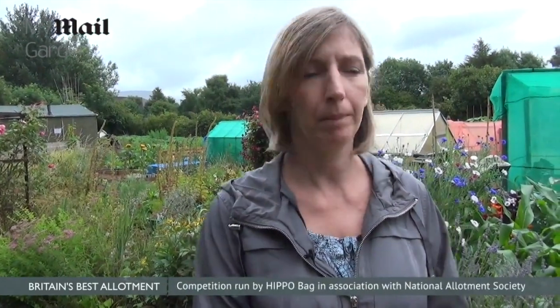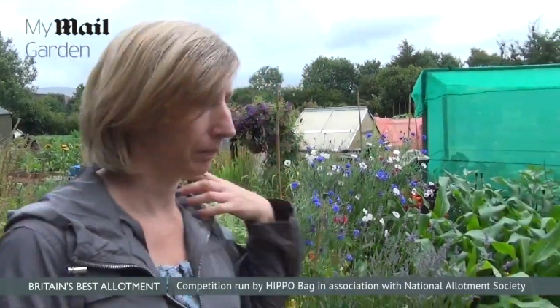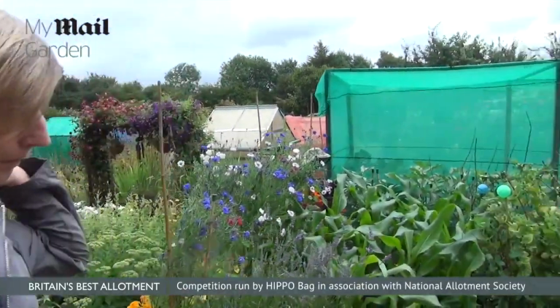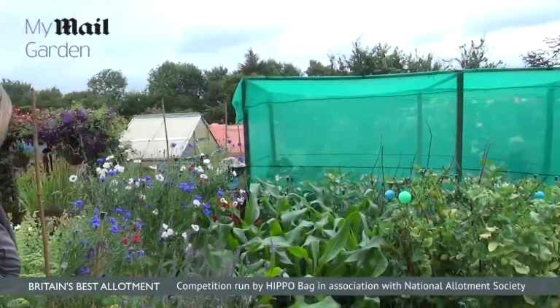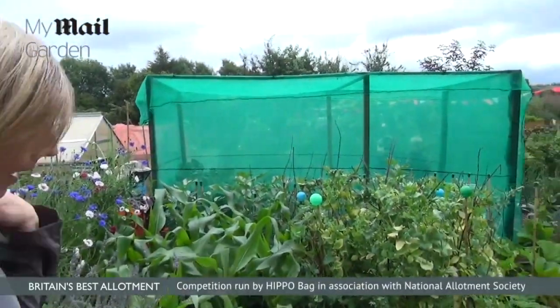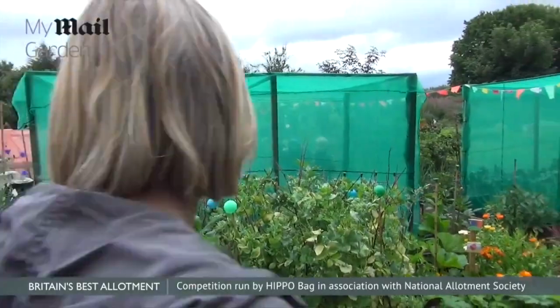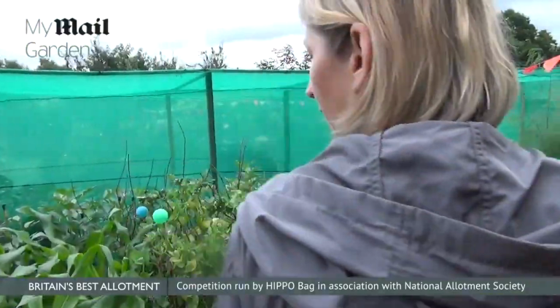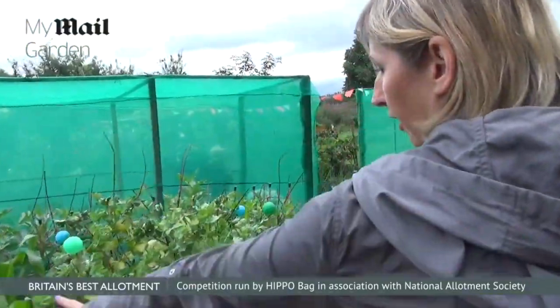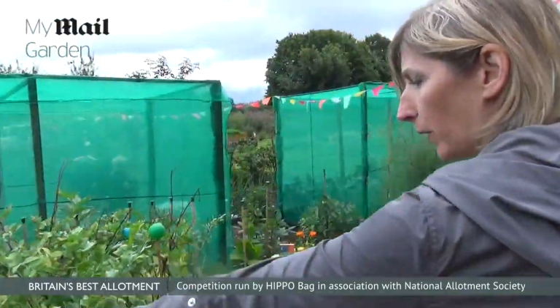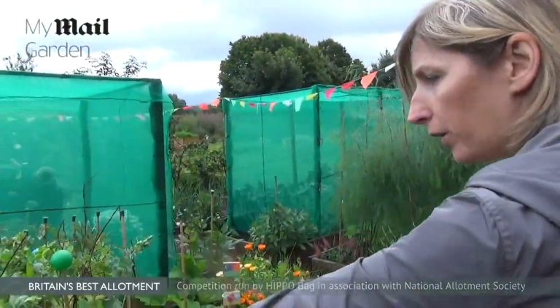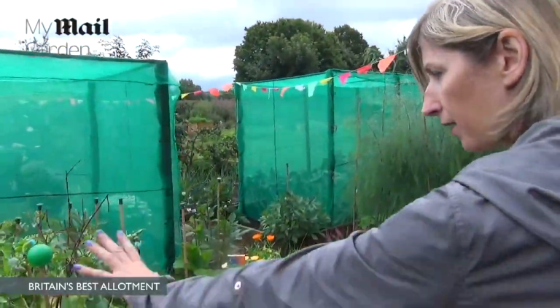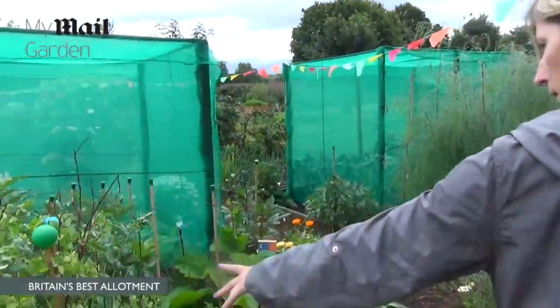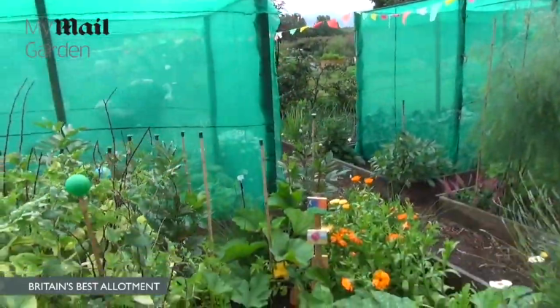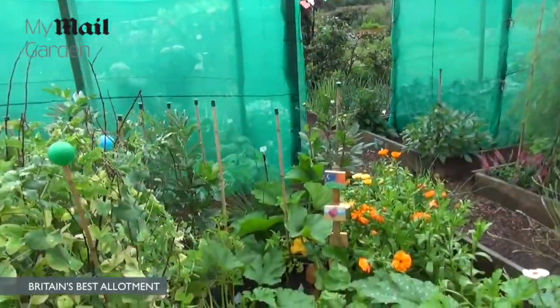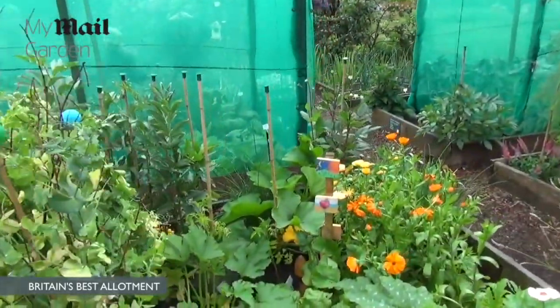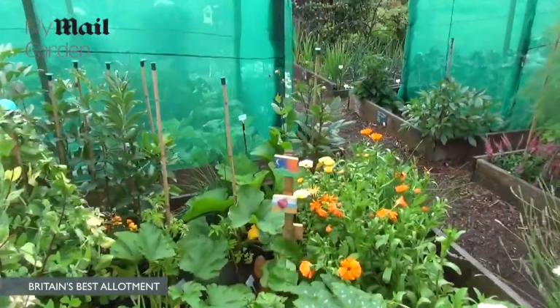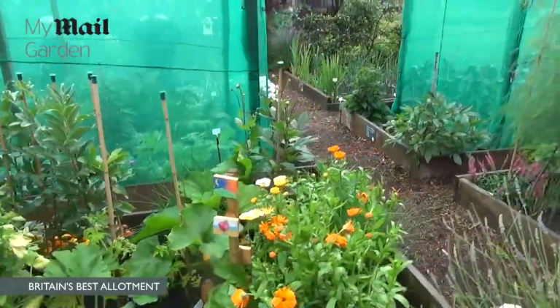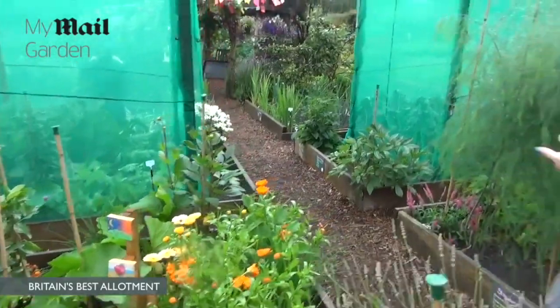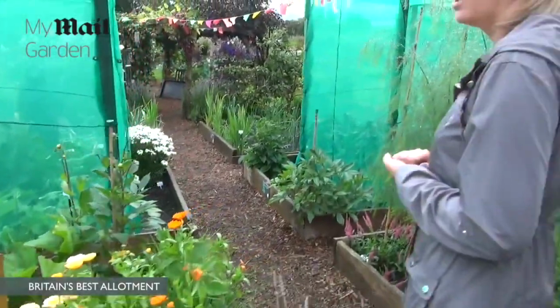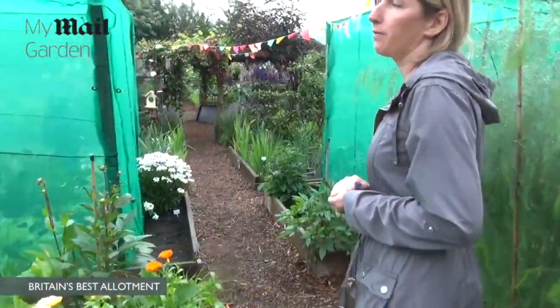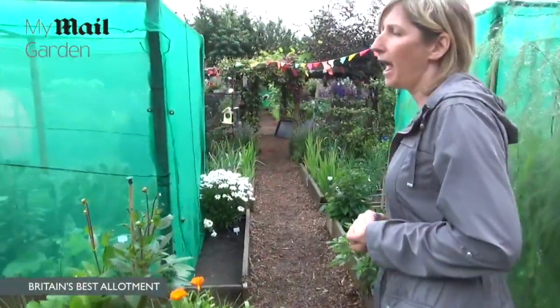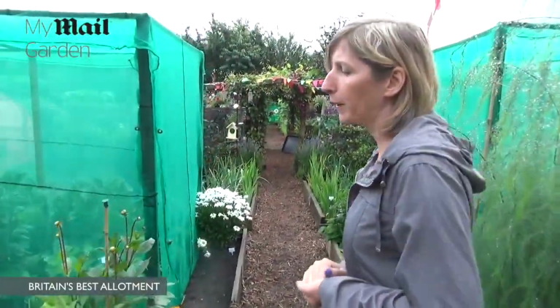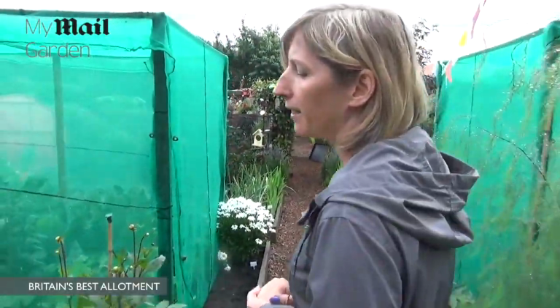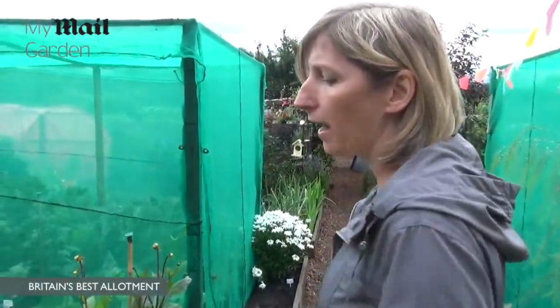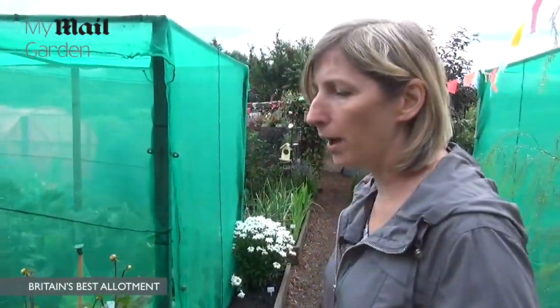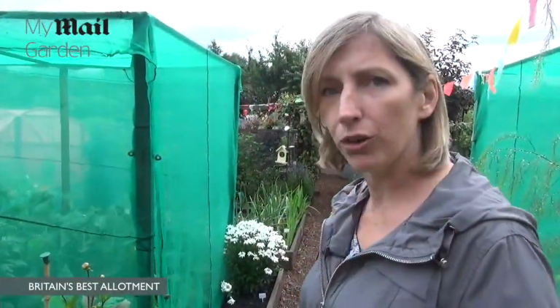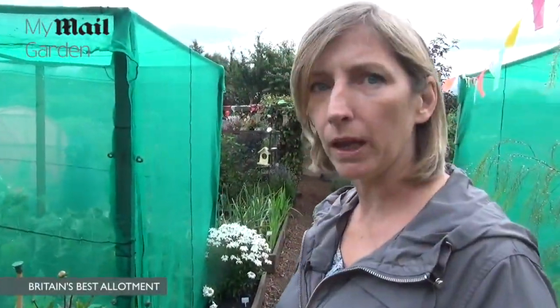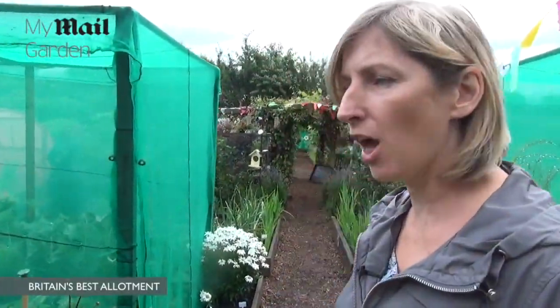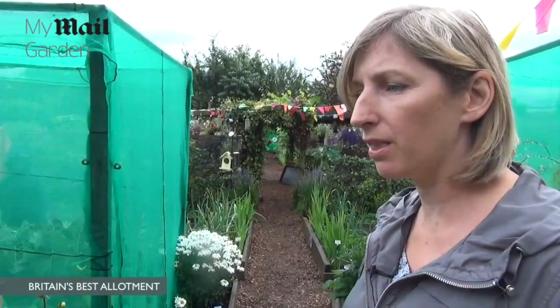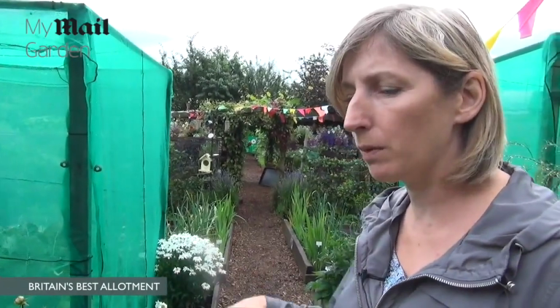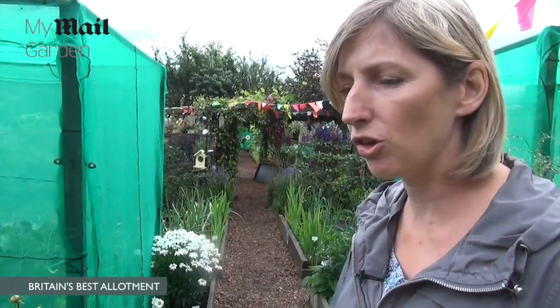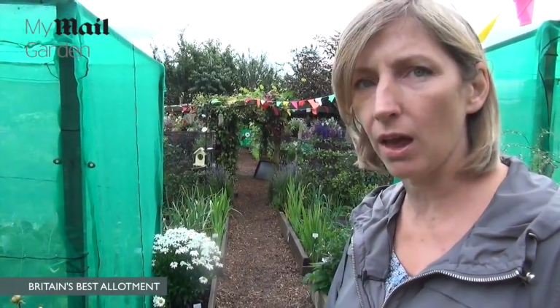So just give me a quick tour. These are our sweetcorn and our mangetout. So how often do you come down? I'm down every weekend and quite a bit during the week. I'm a childminder, so we bring the children down.